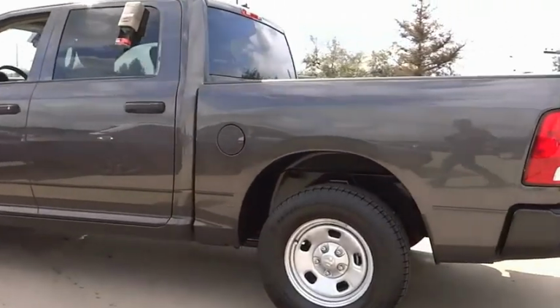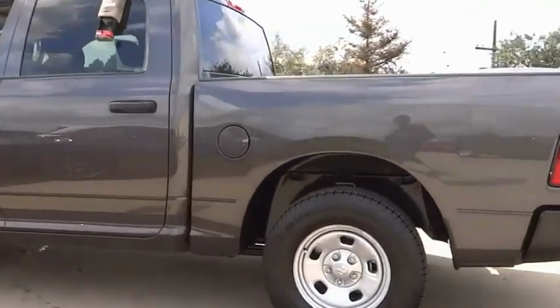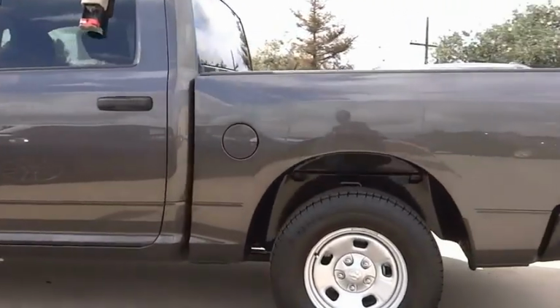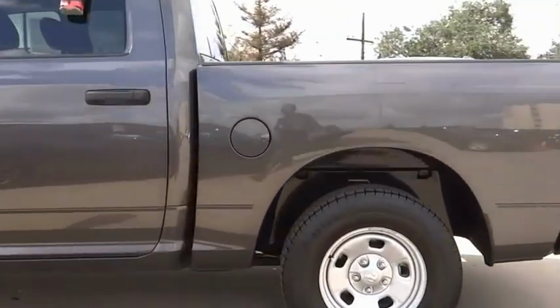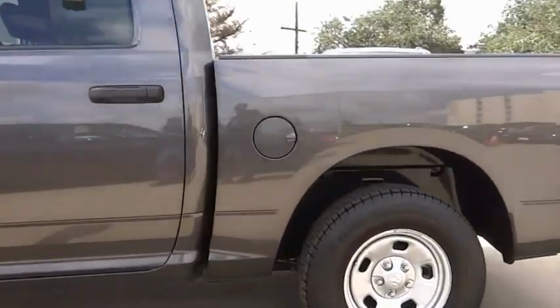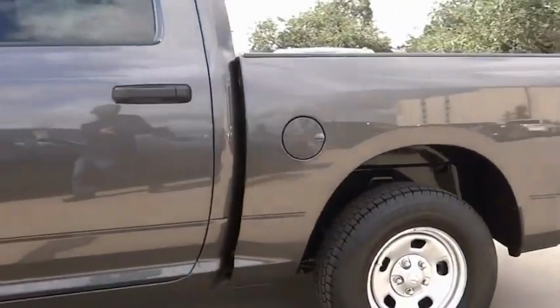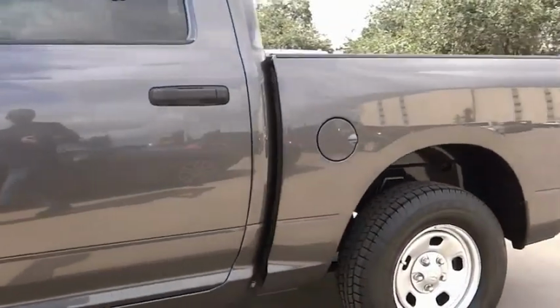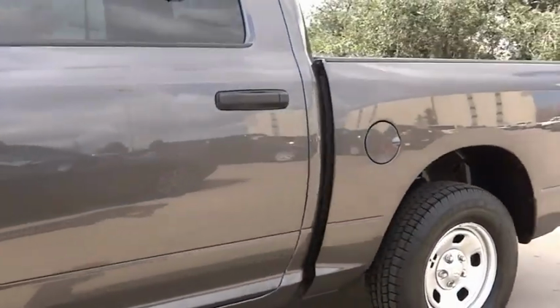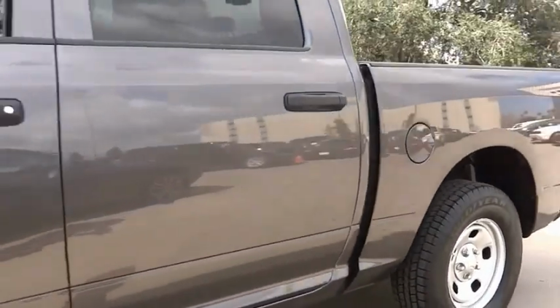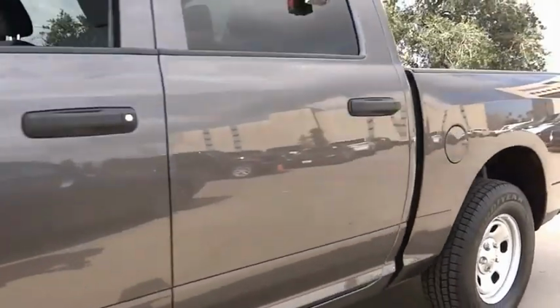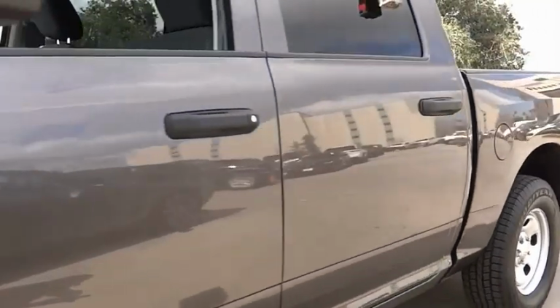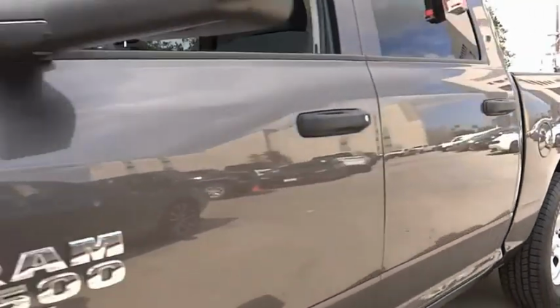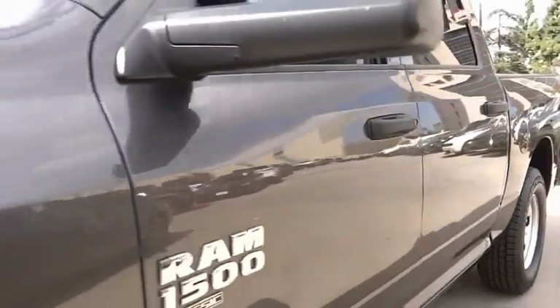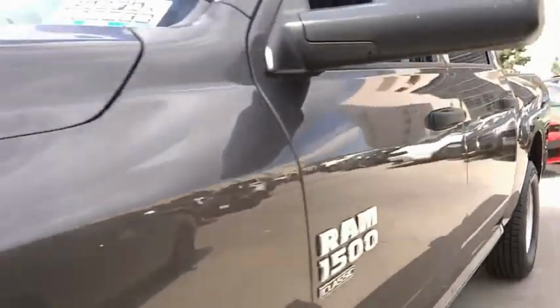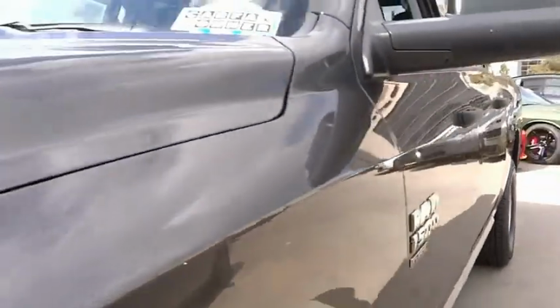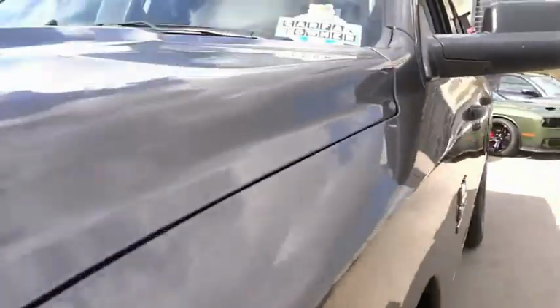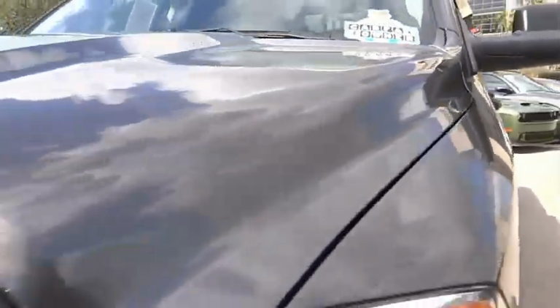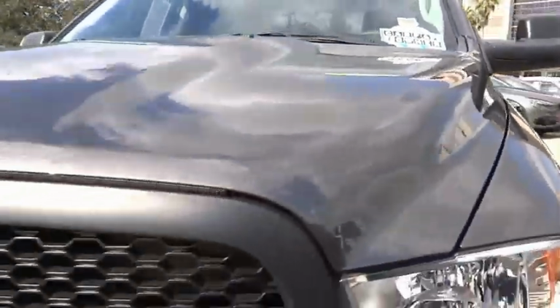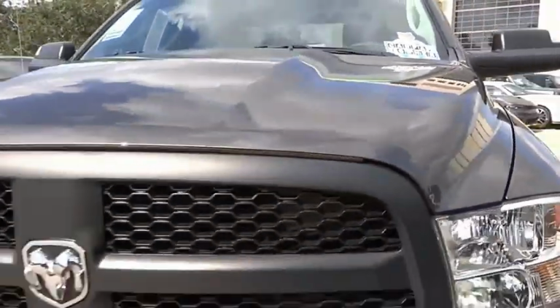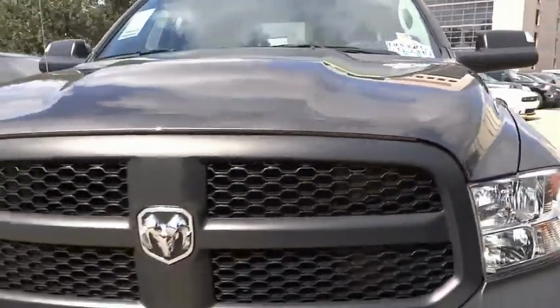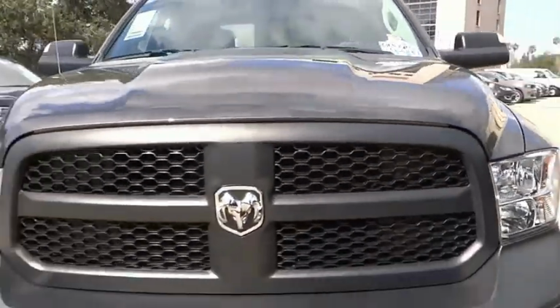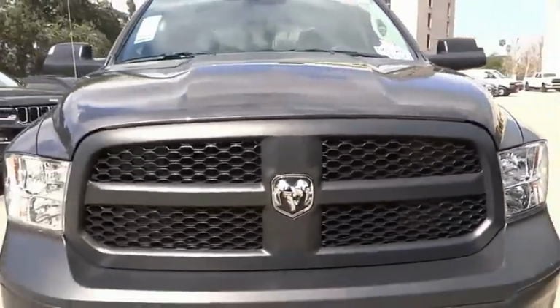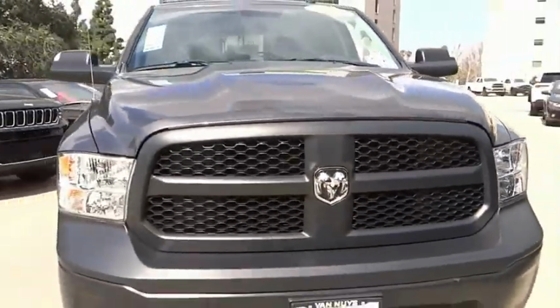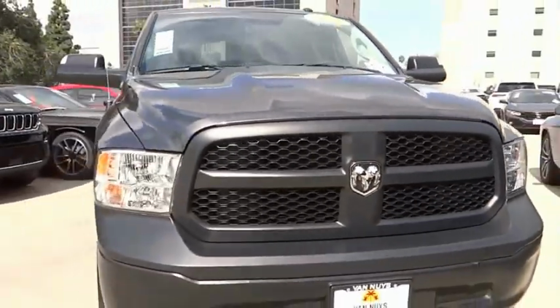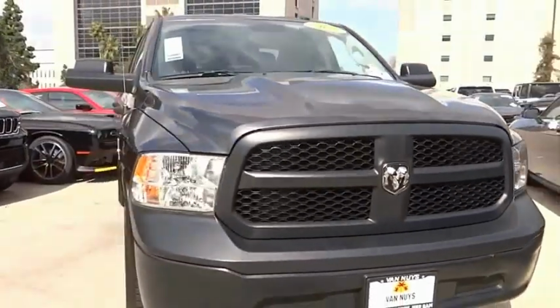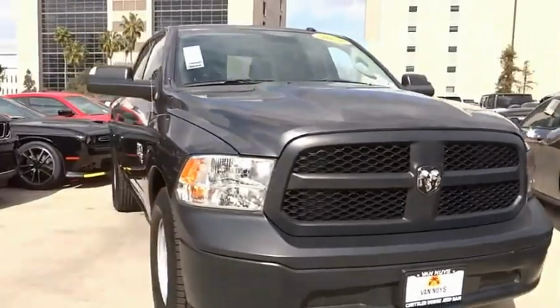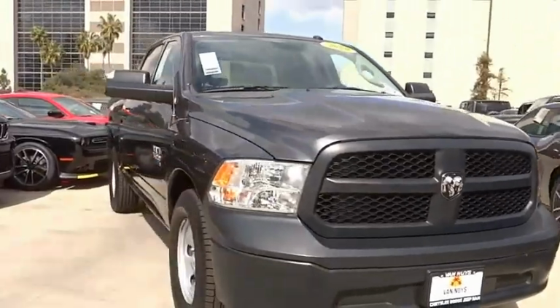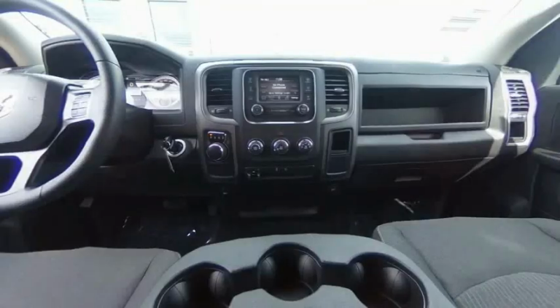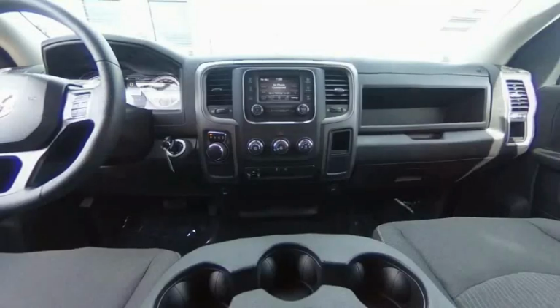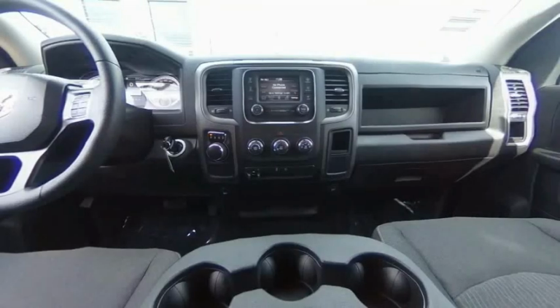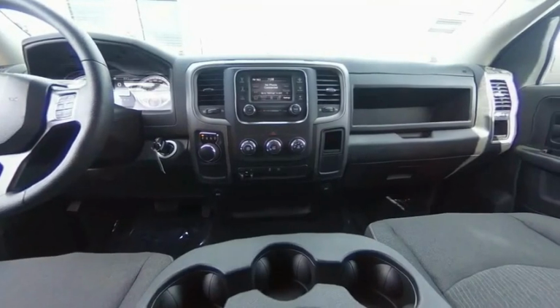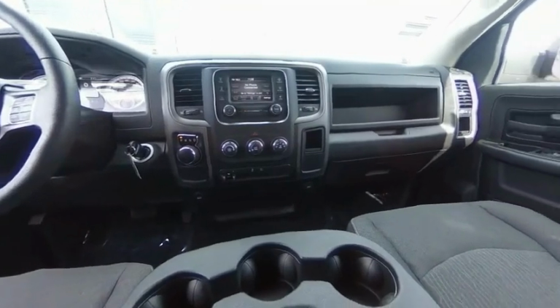This vehicle has less than 9,000 miles. Here are some of this vehicle's great options: electronic stability control, power mirrors, active grille shutters, brake assist, traction control, and rear step bumper.